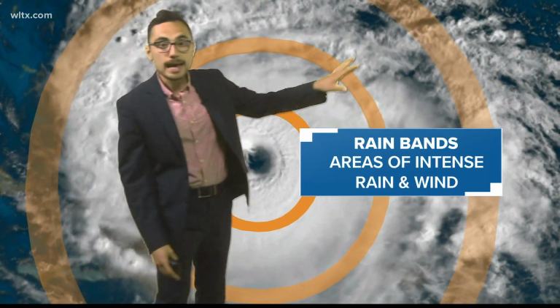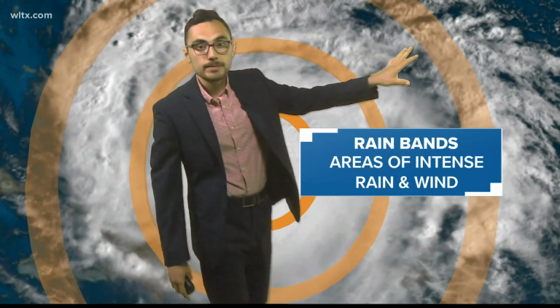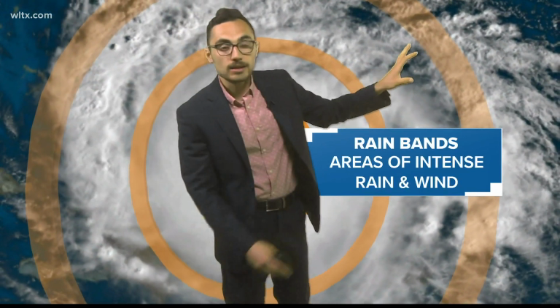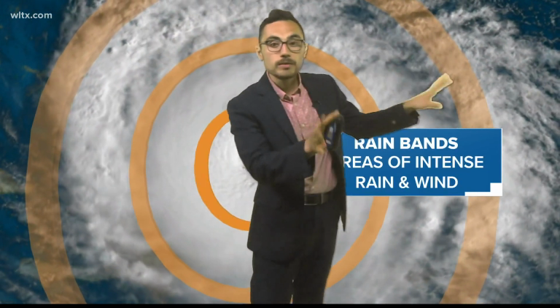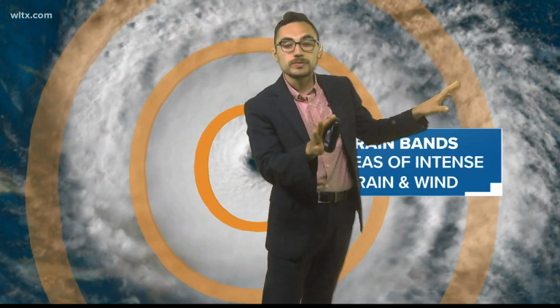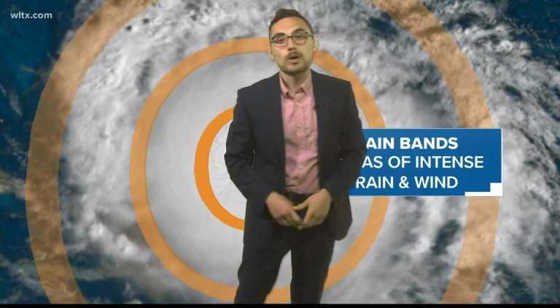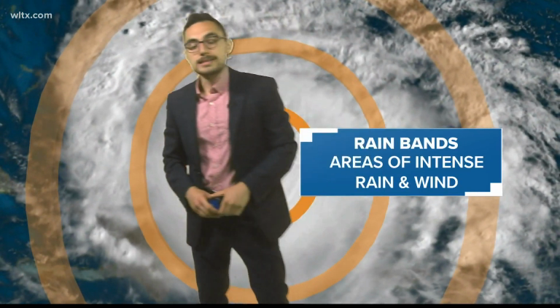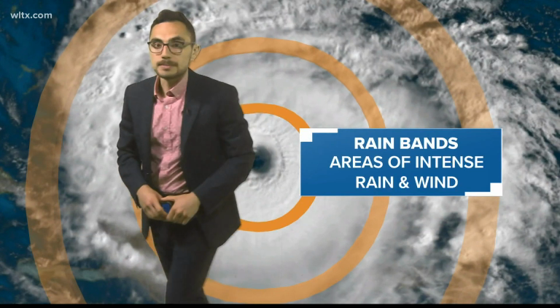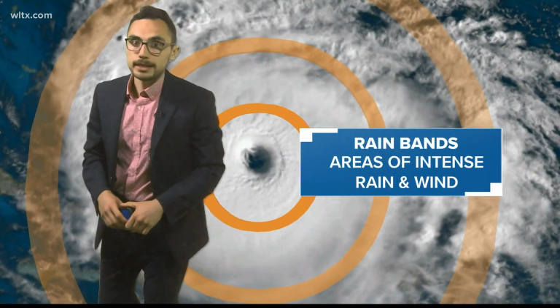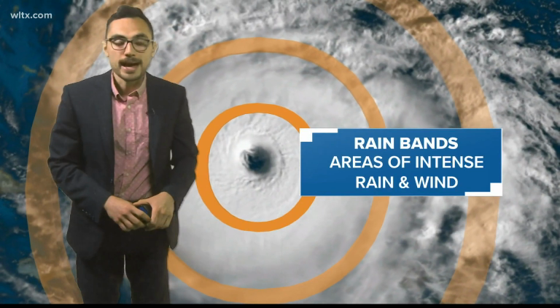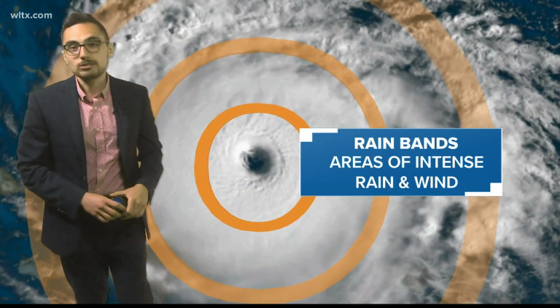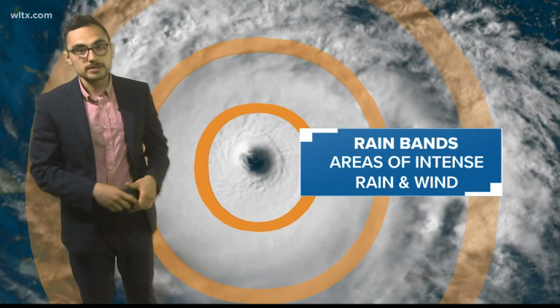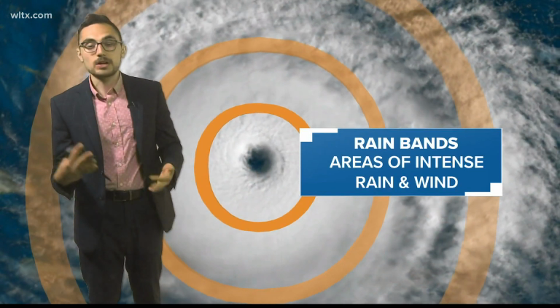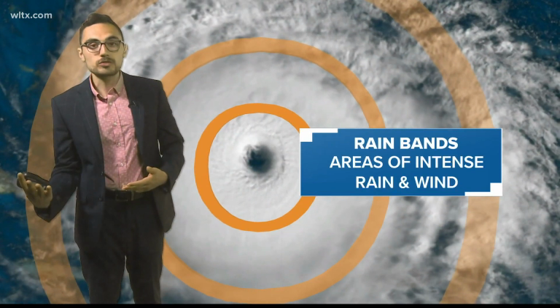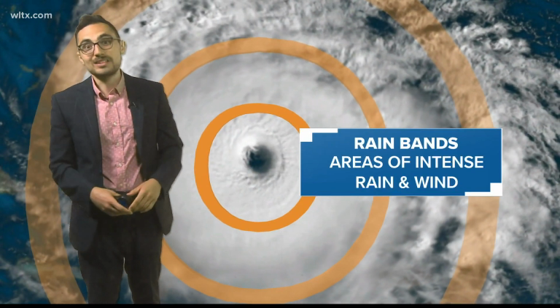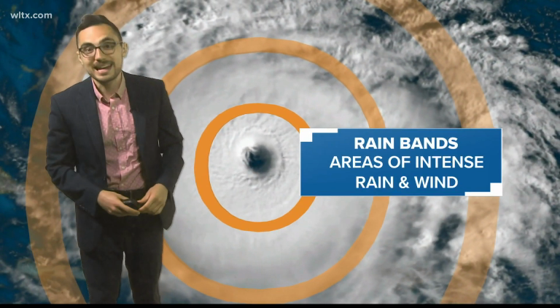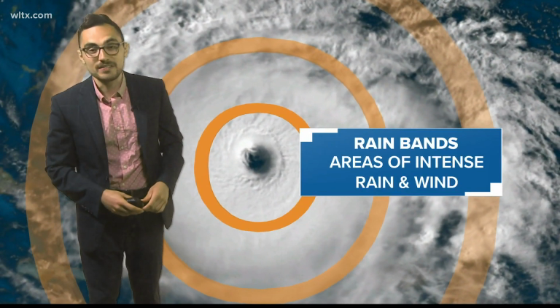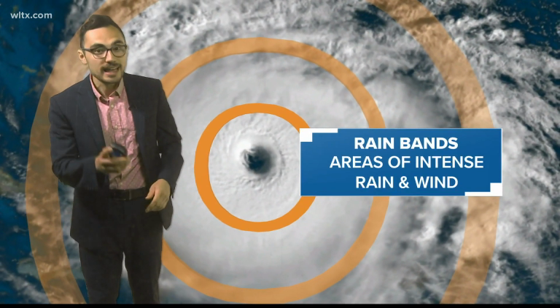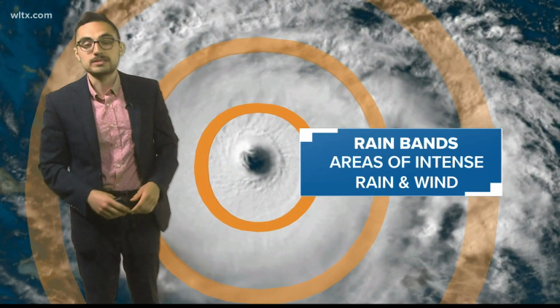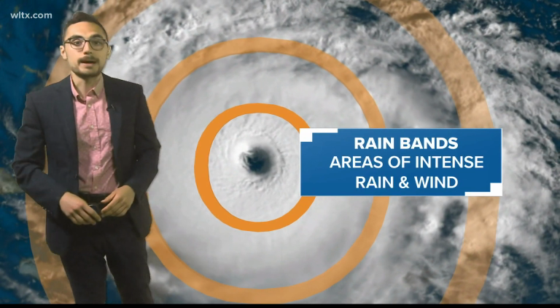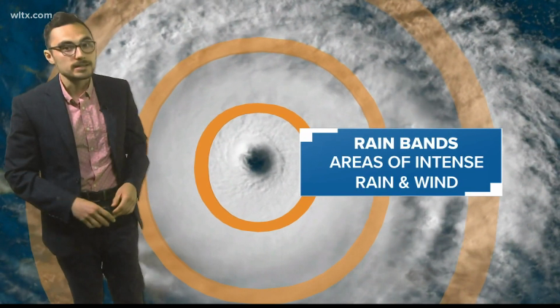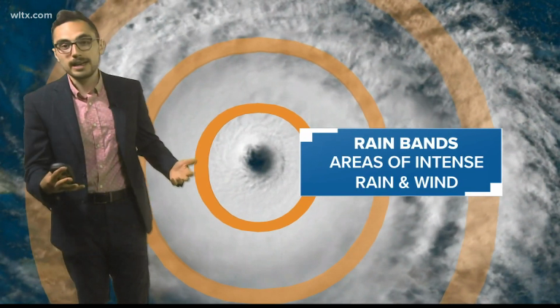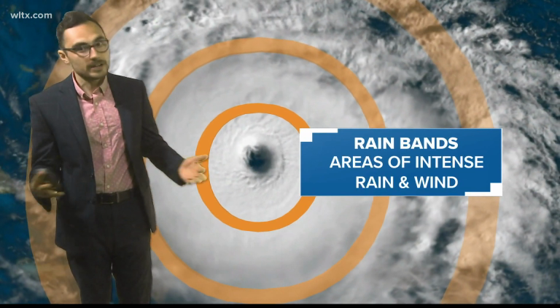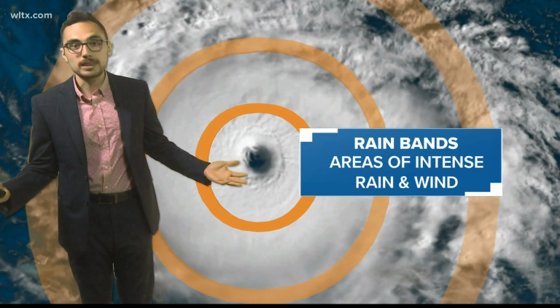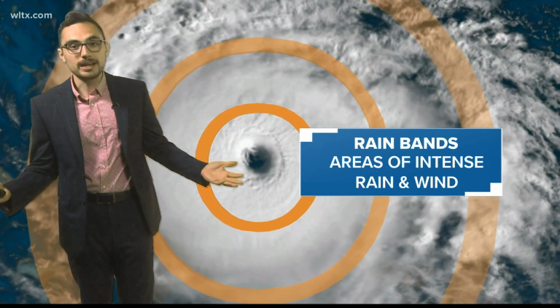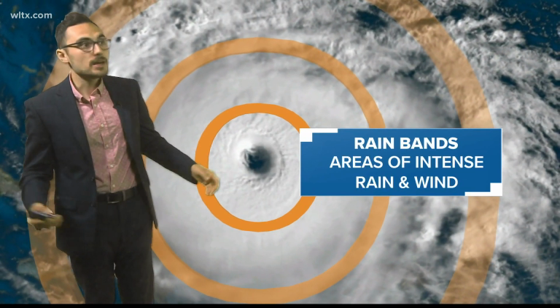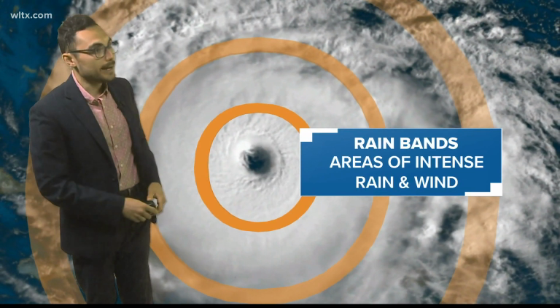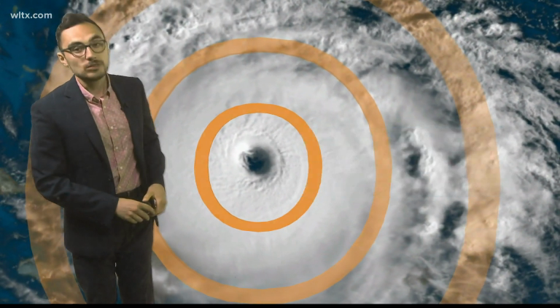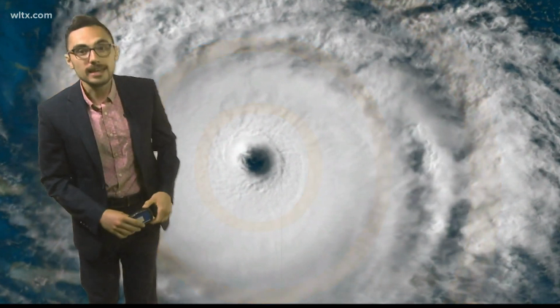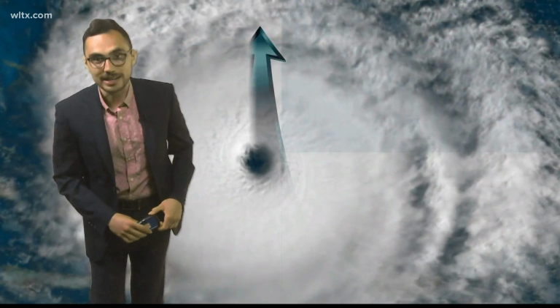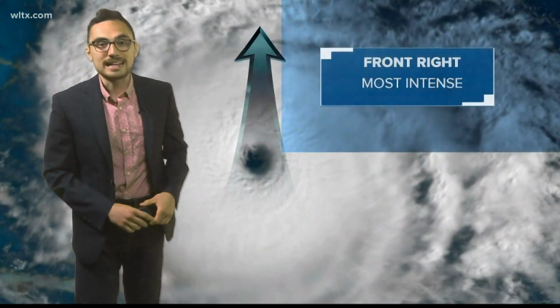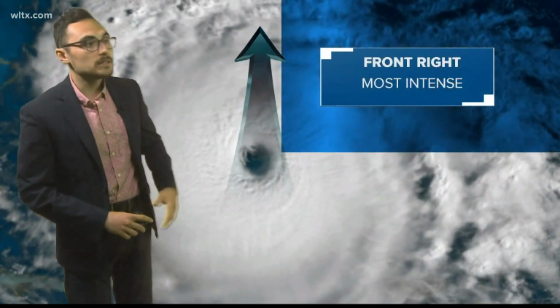But even the outer rain bands that are far removed from the storm can still have some big impacts, especially when it comes to severe thunderstorms and tornadic activity. And that's what we have to talk about because hurricanes are very different than tornadoes, but they do contain tornadoes at times.